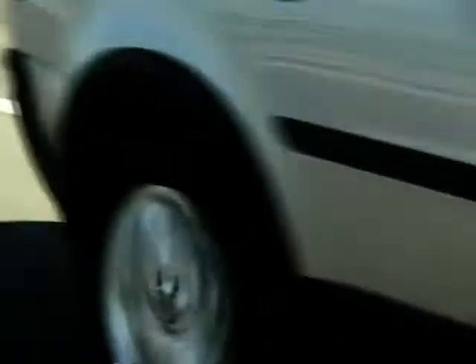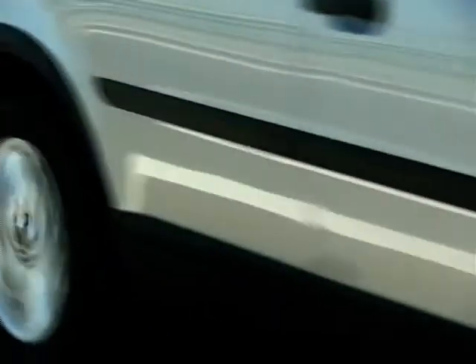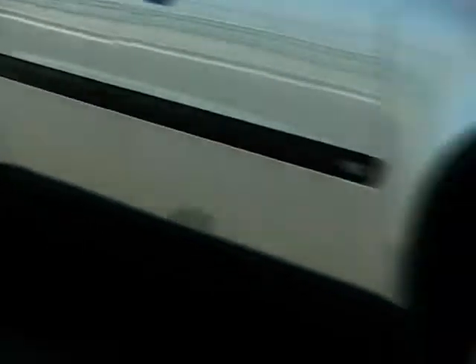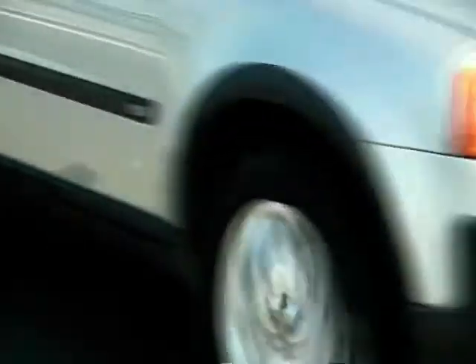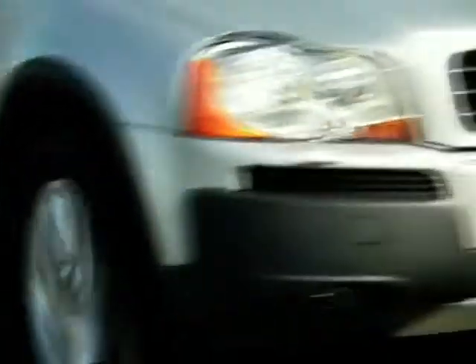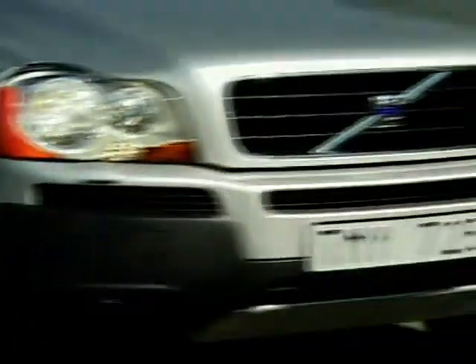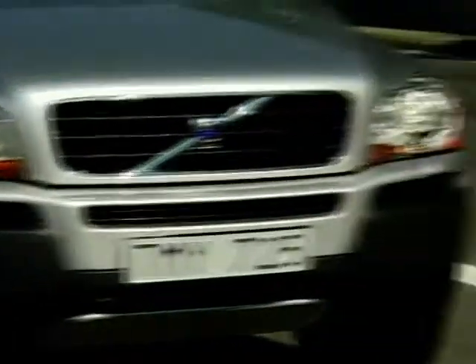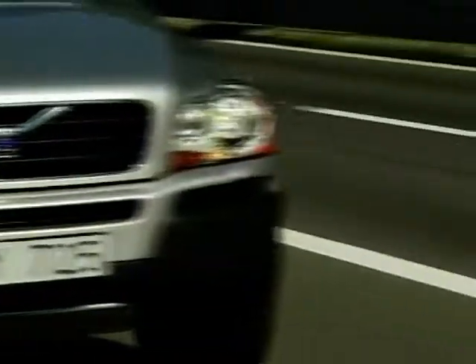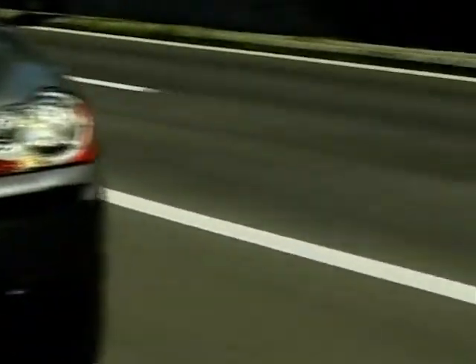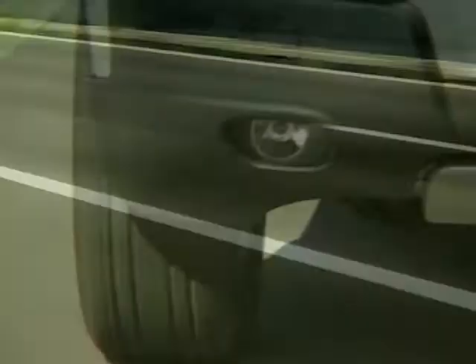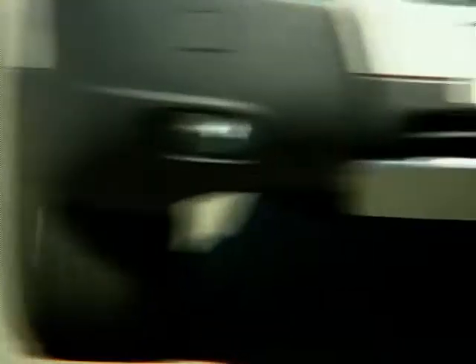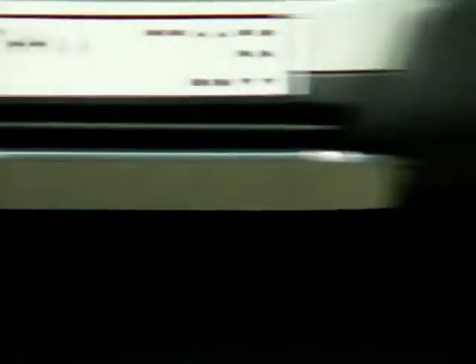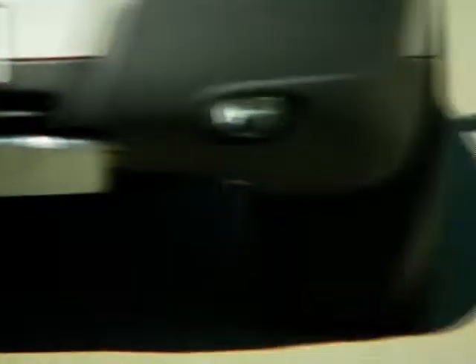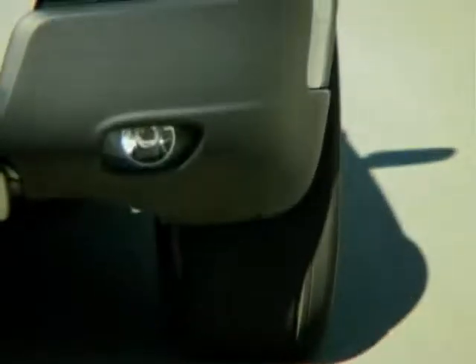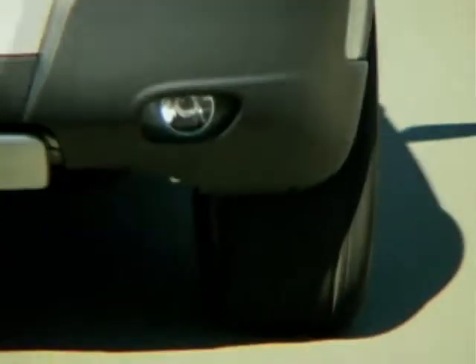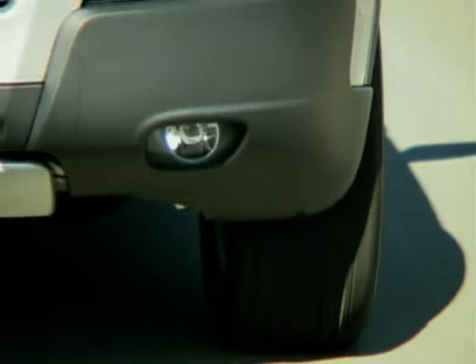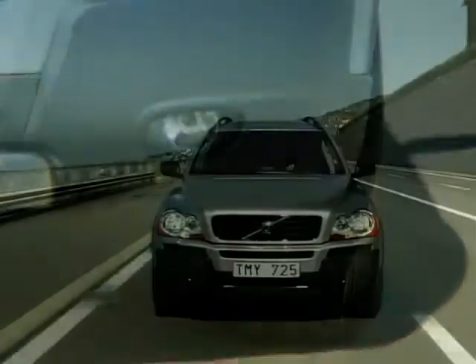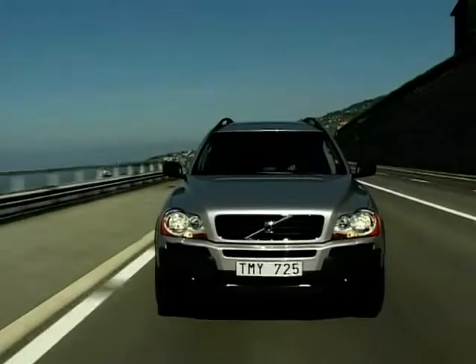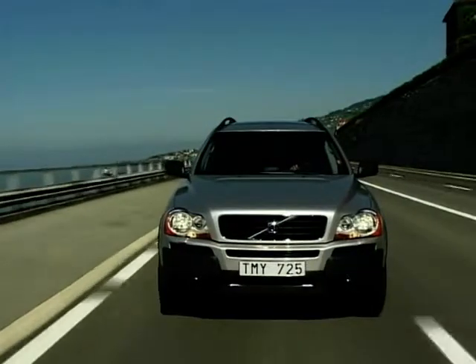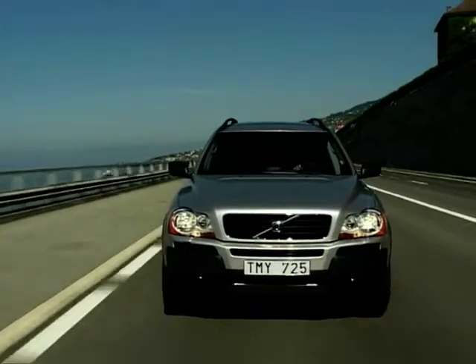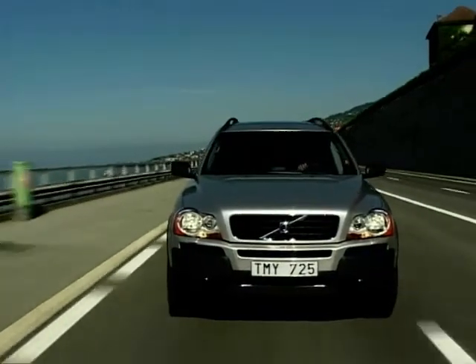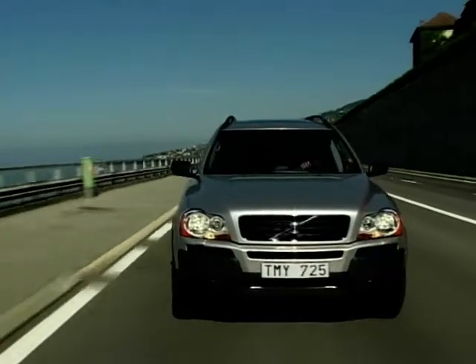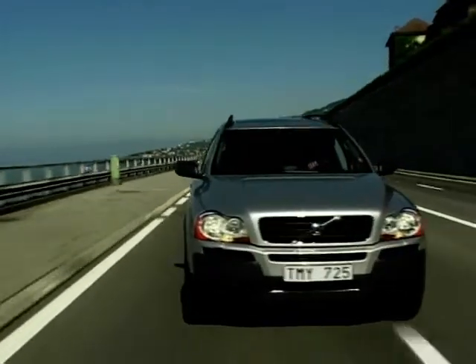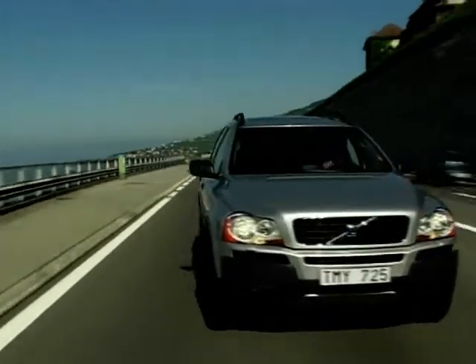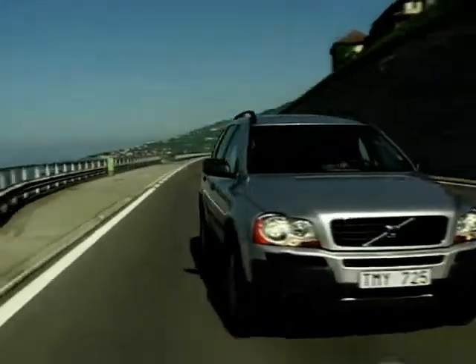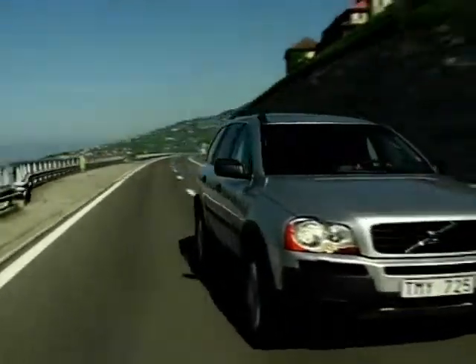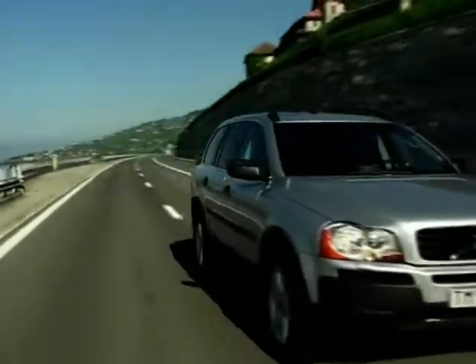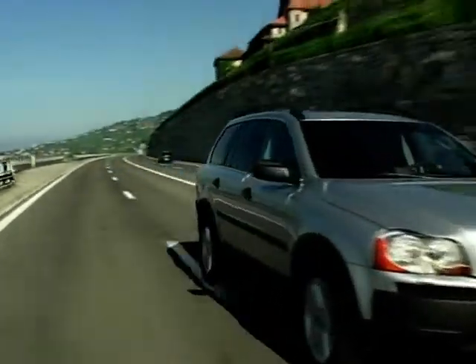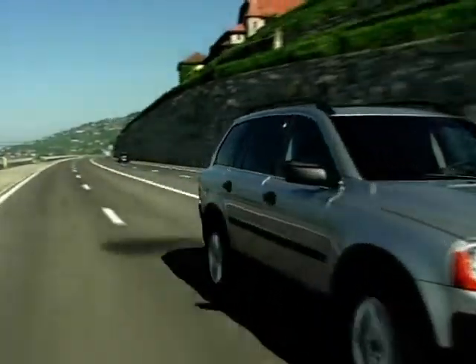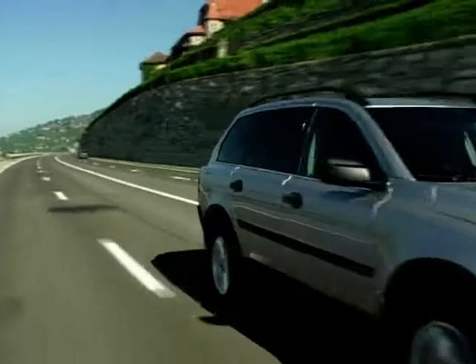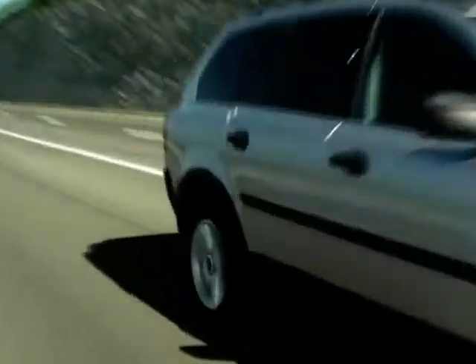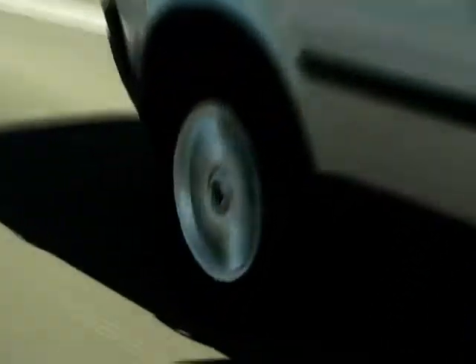Appreciating that owners of these type of vehicles rarely go off-road, the car has 95% front drive under normal driving conditions. Only when the wheels start to lose grip does the drive switch towards the rear wheels.